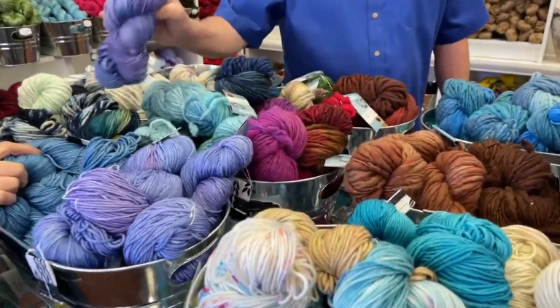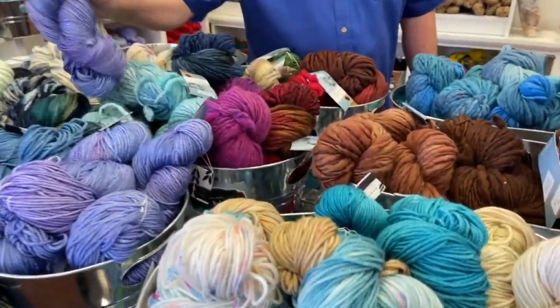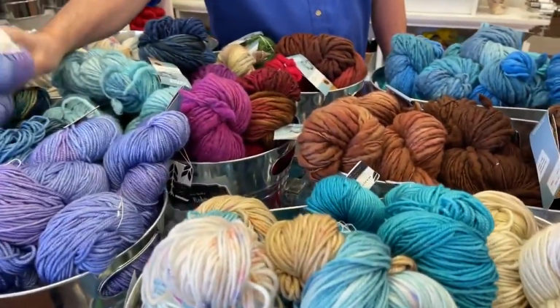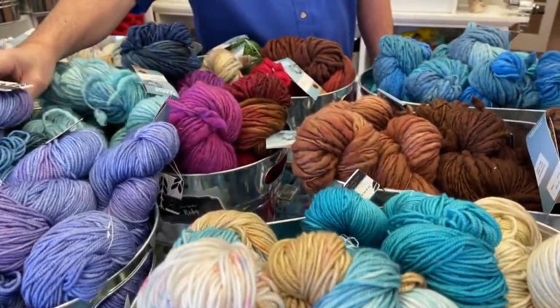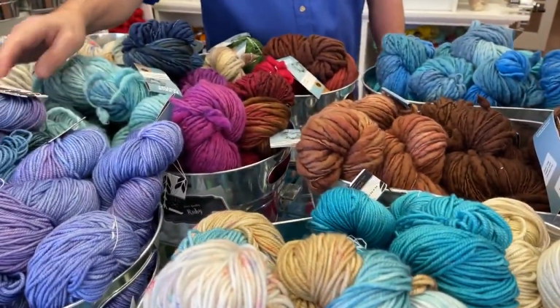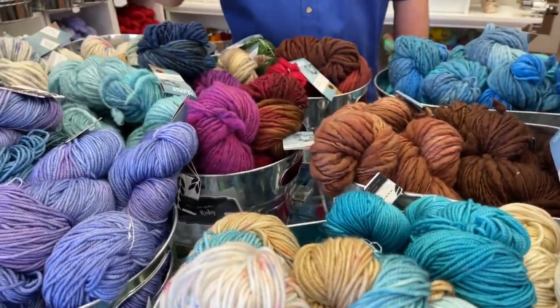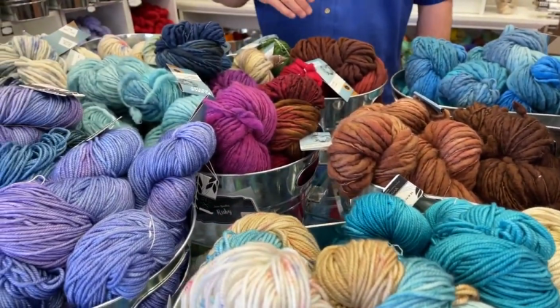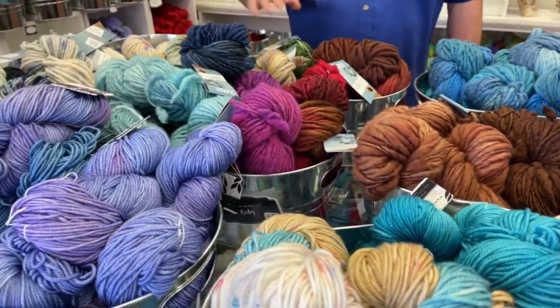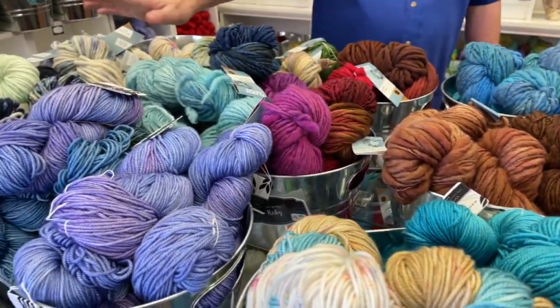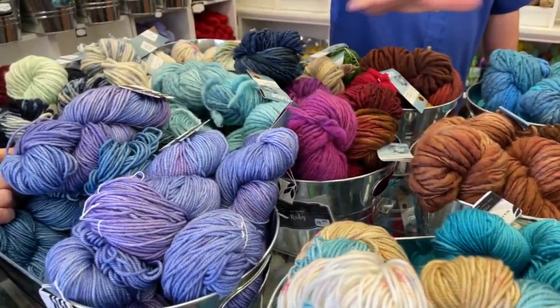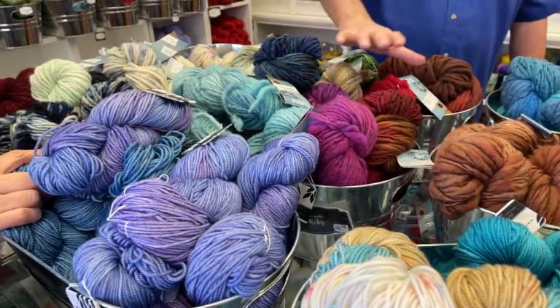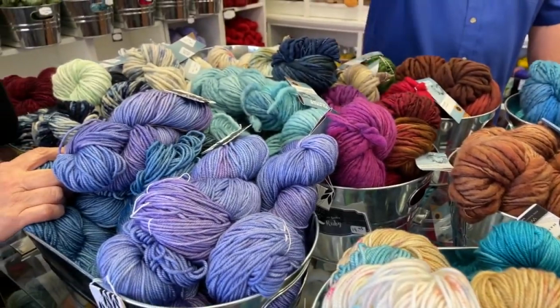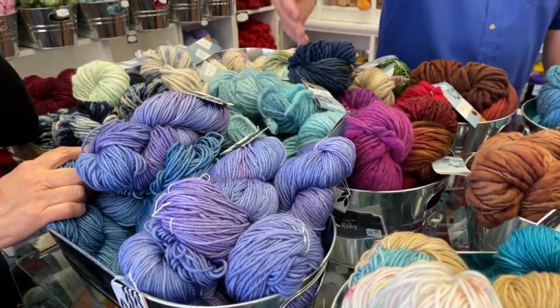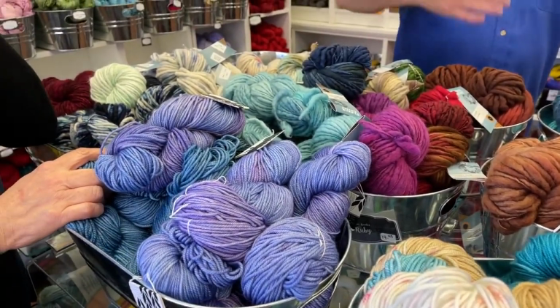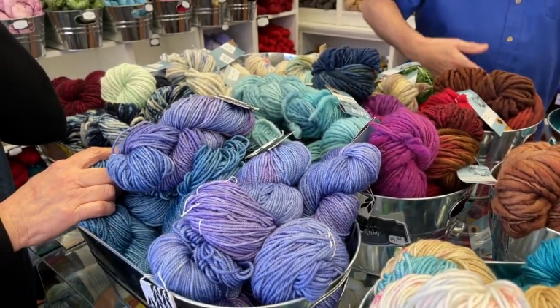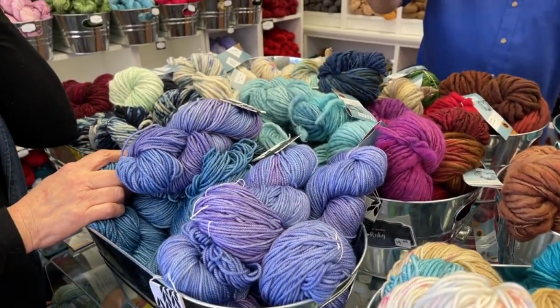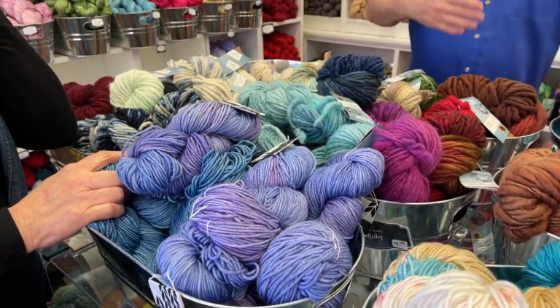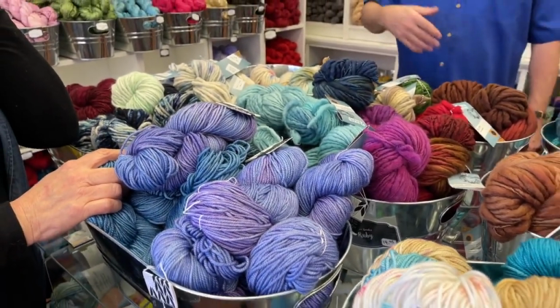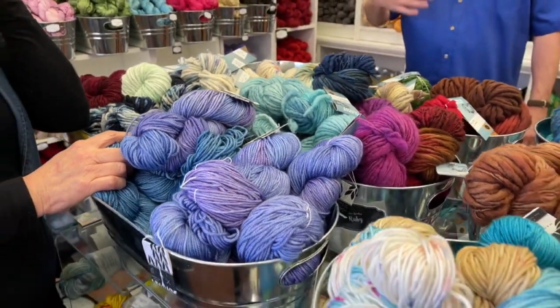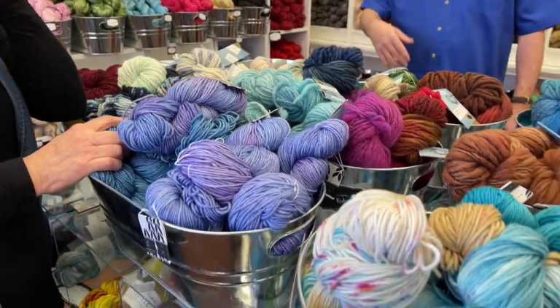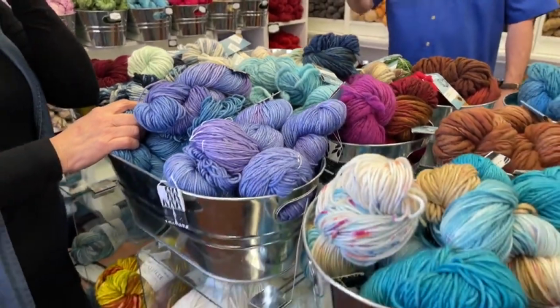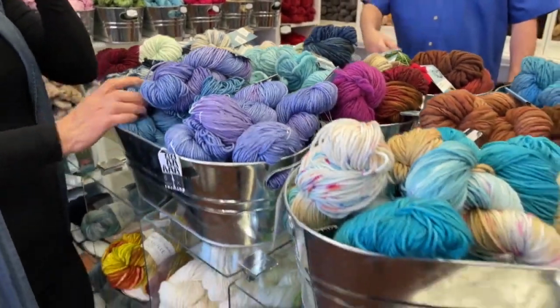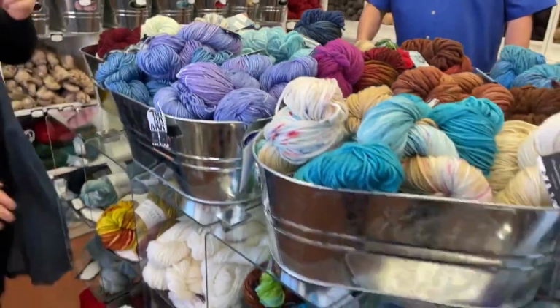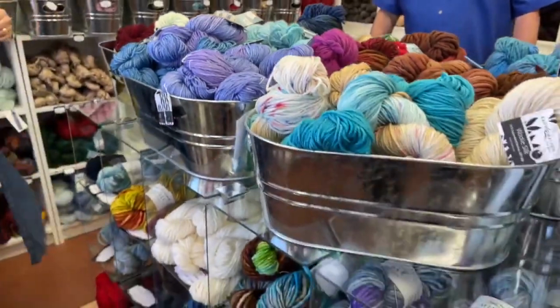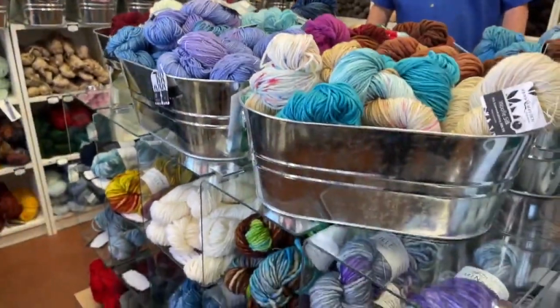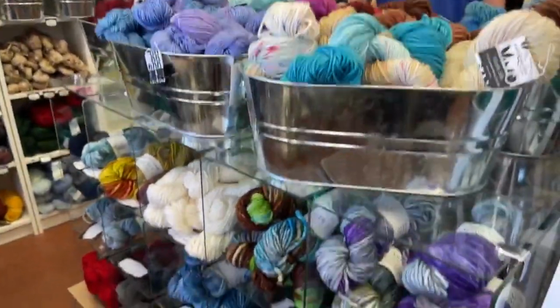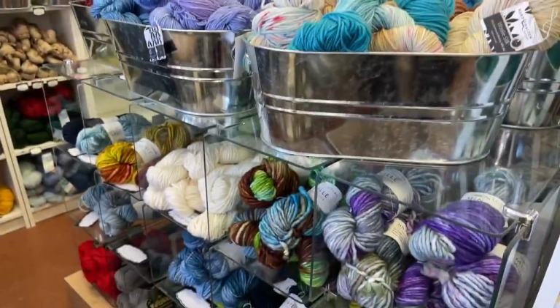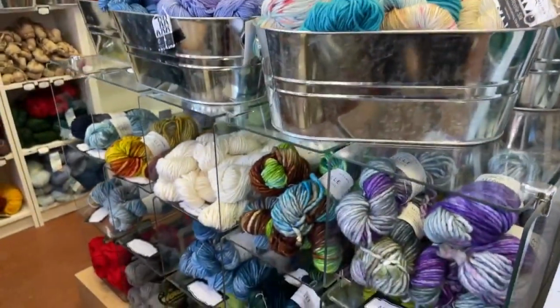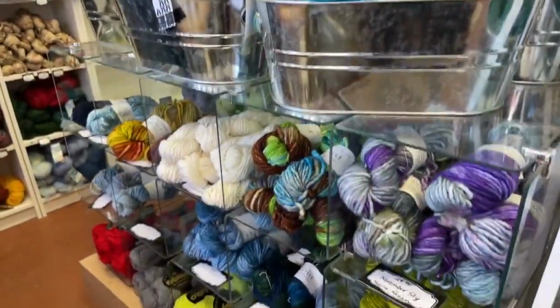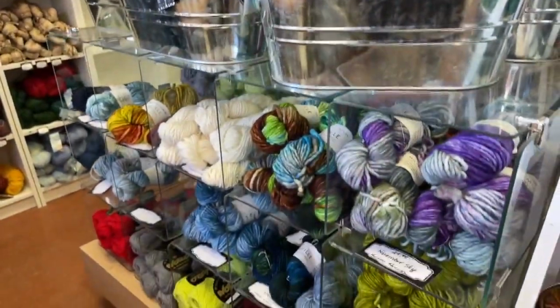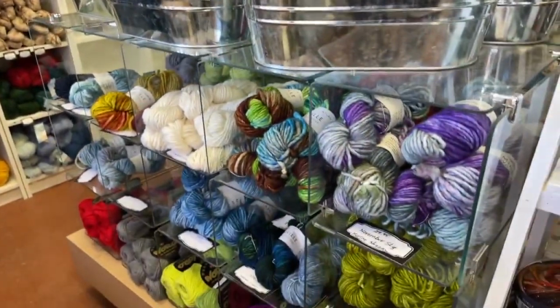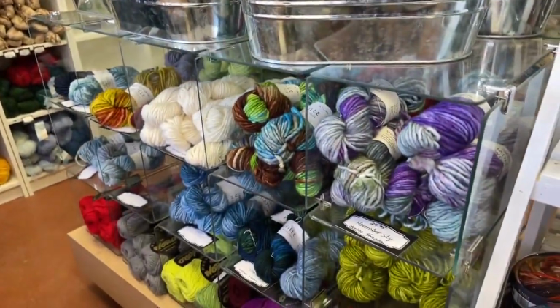That's luxurious. We have both sides filled in — this is another color box and it's beautiful.